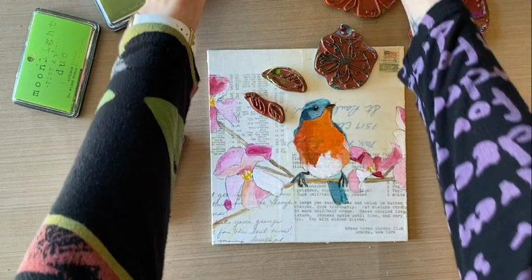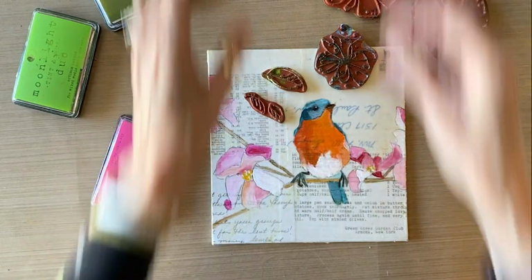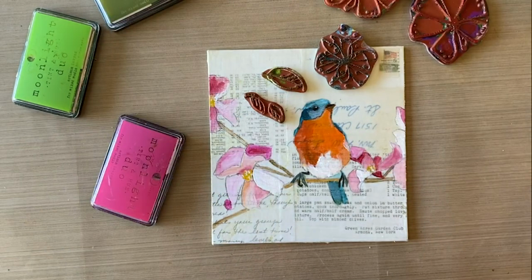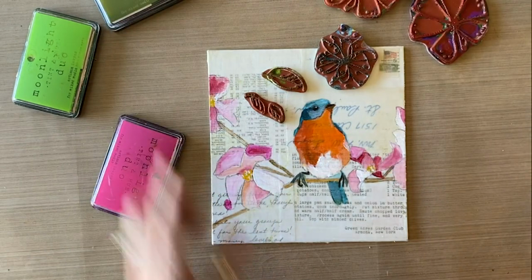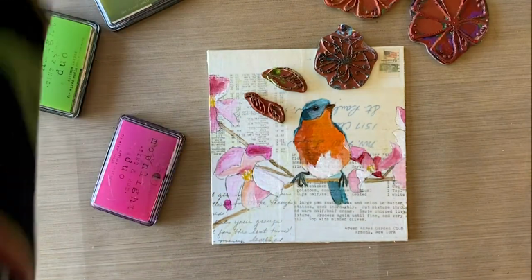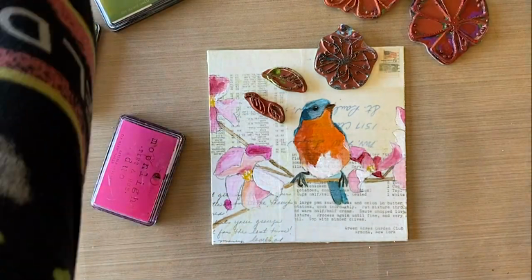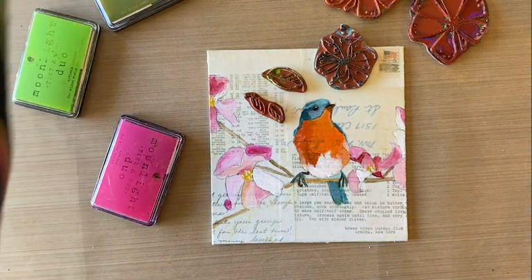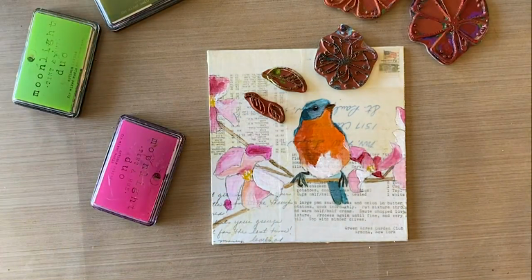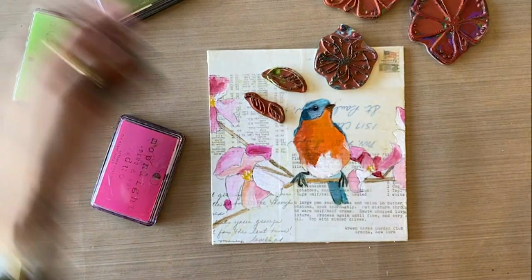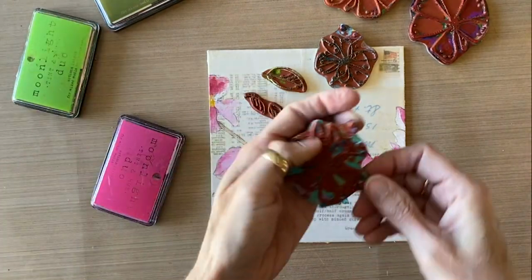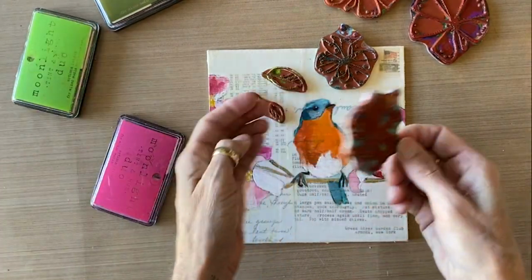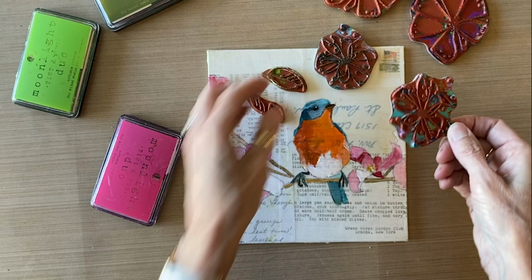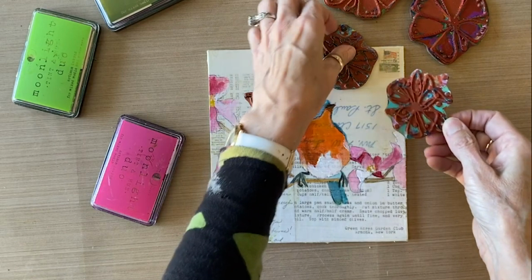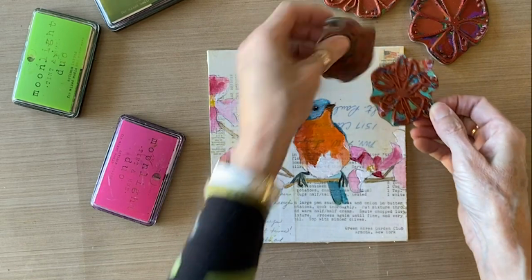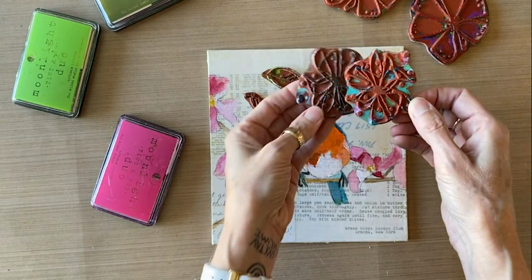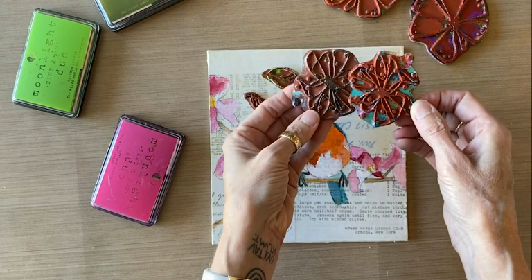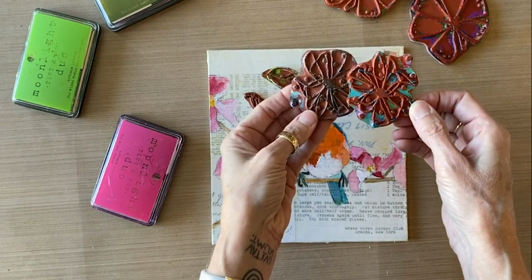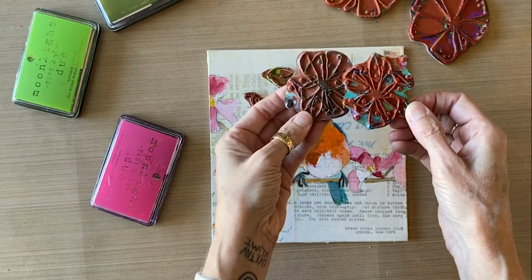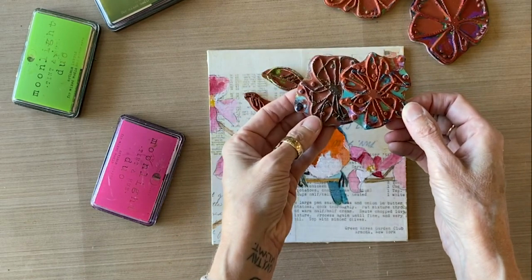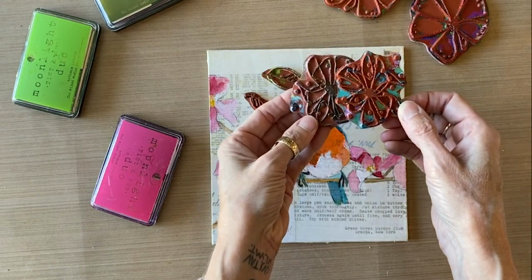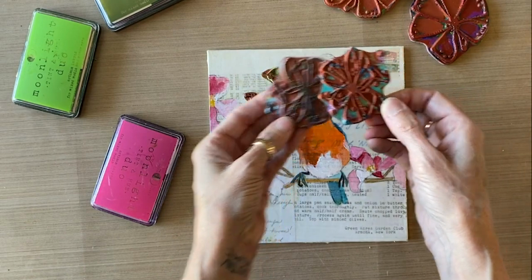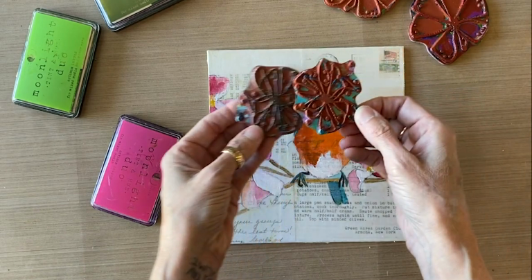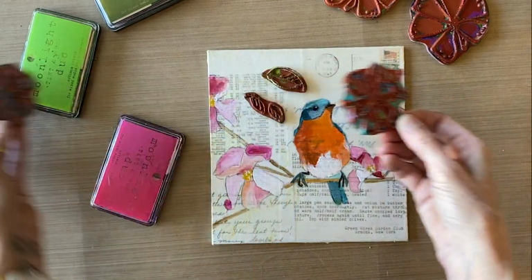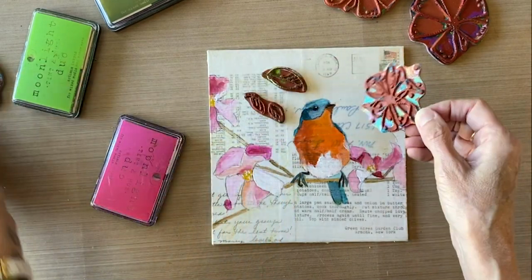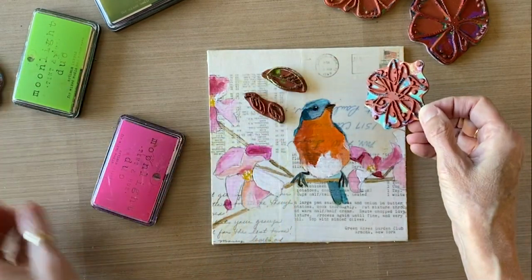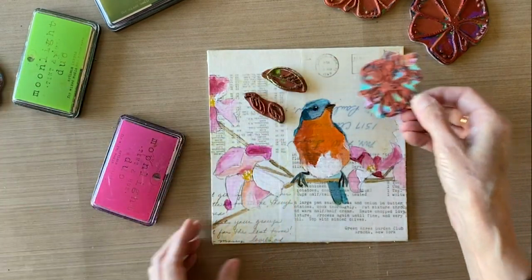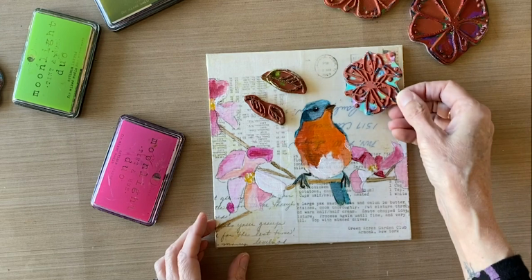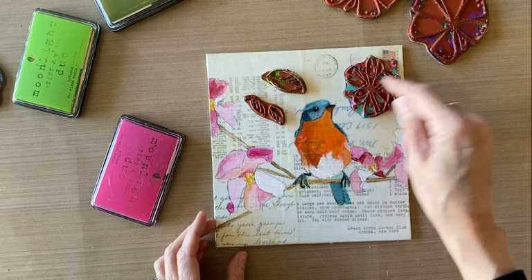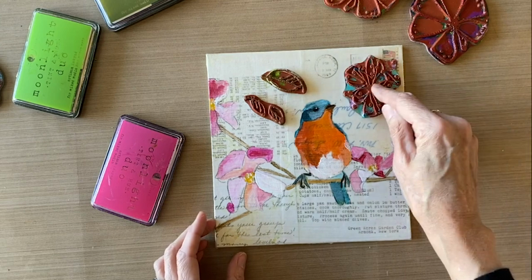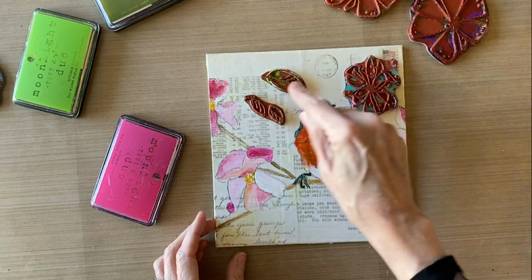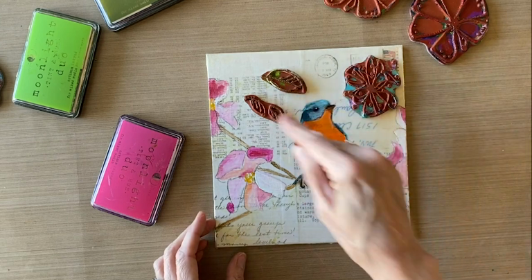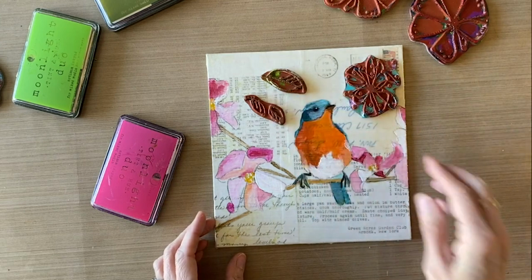I'm going to give you a link below for my stamps with Rubber Moon. I'm going for a small one — so a small flower and two small leaves.